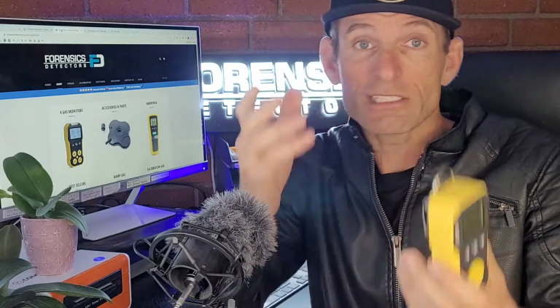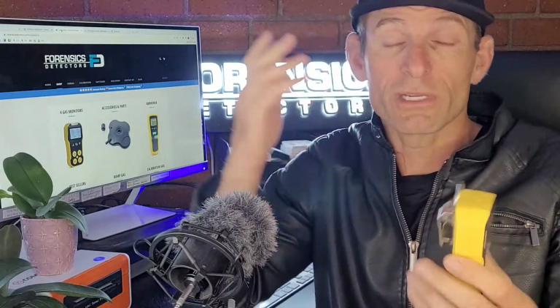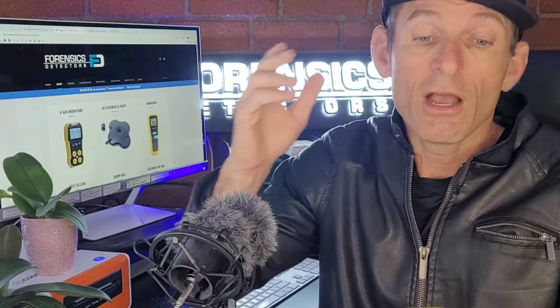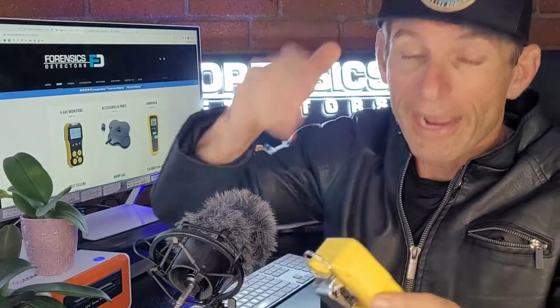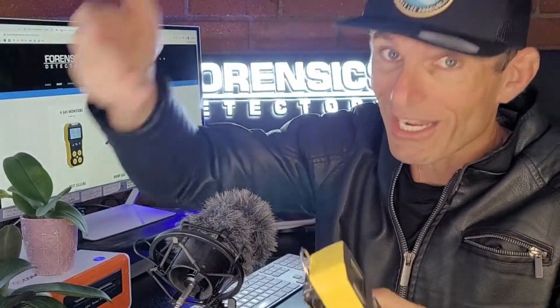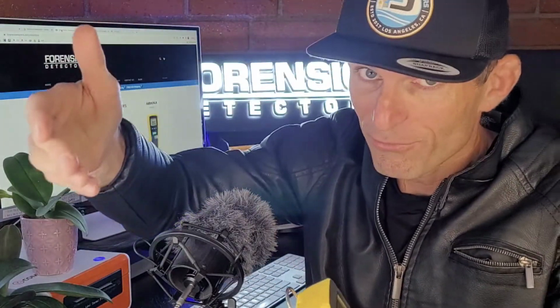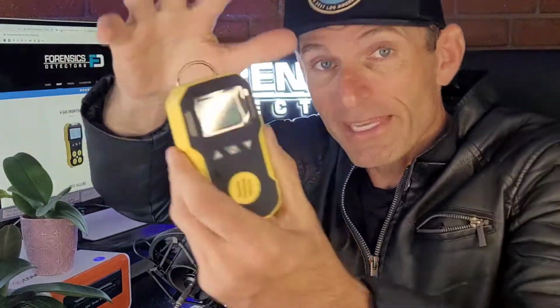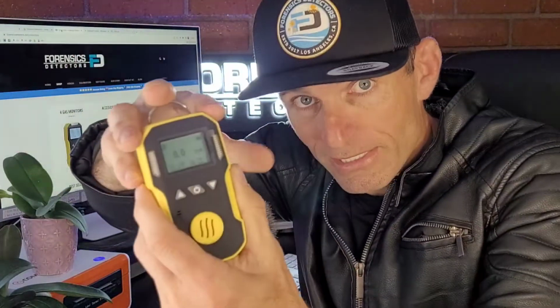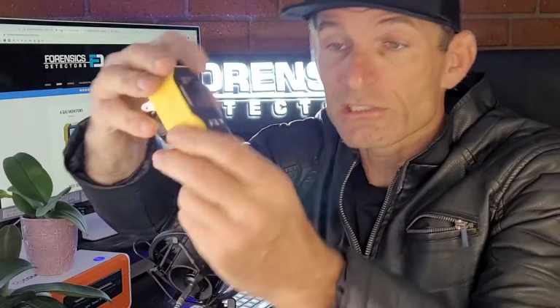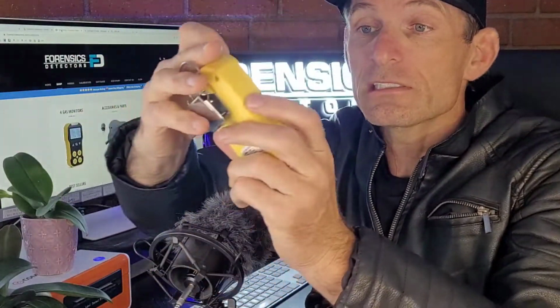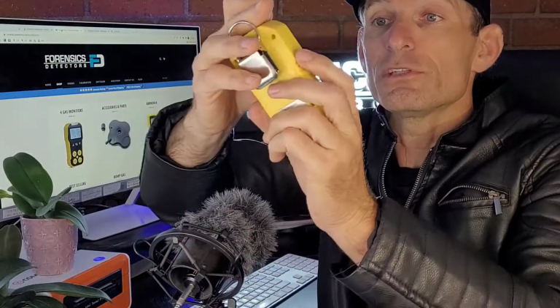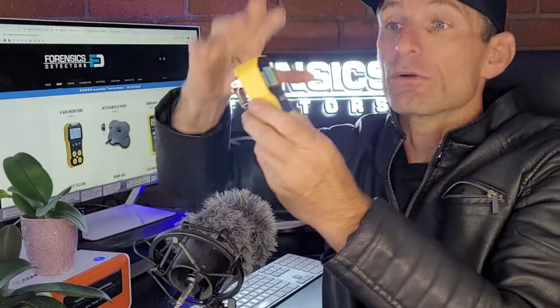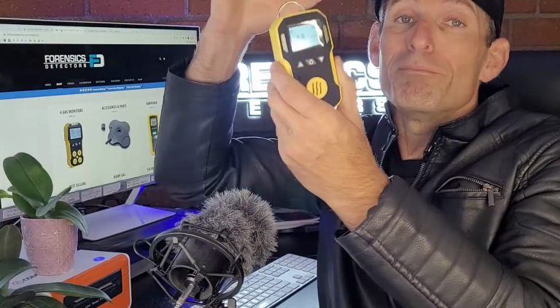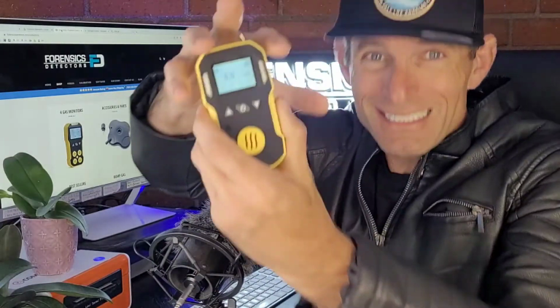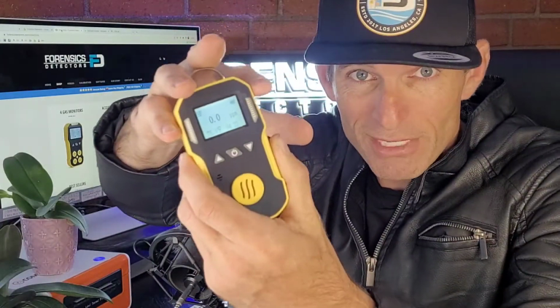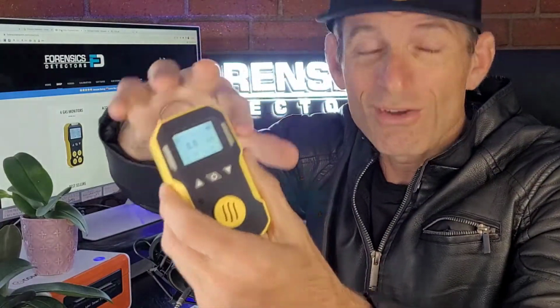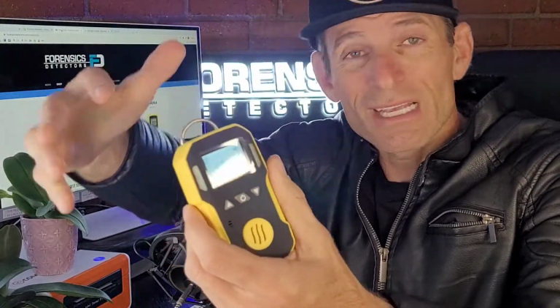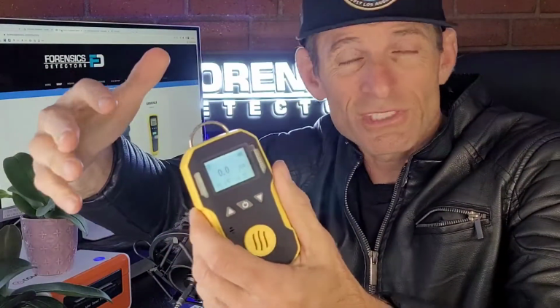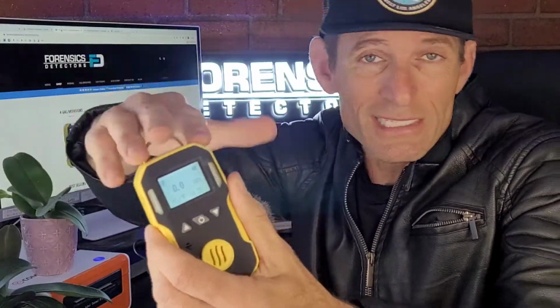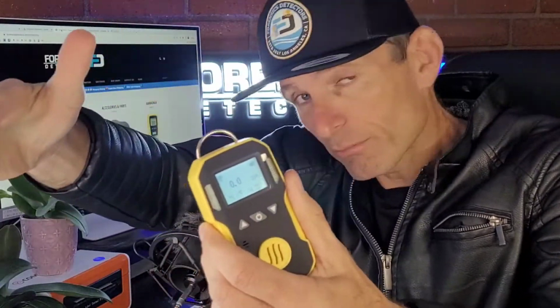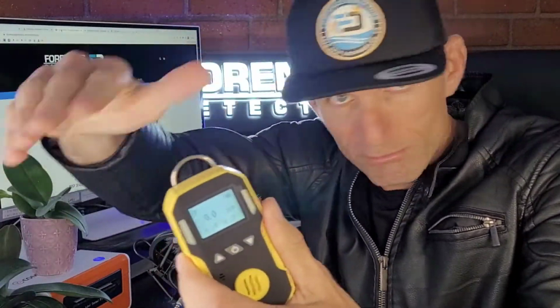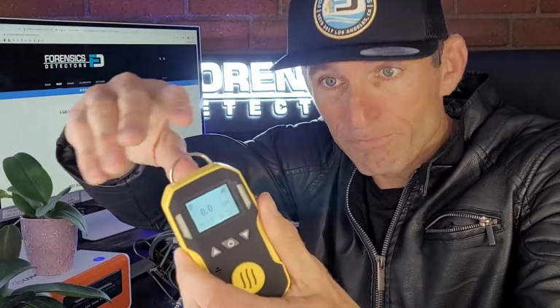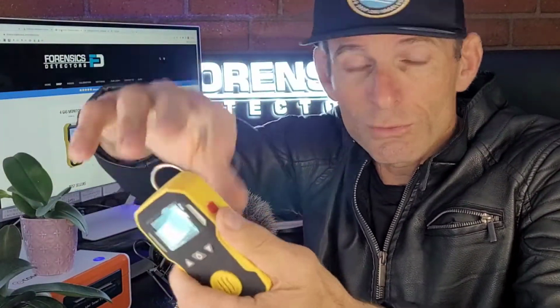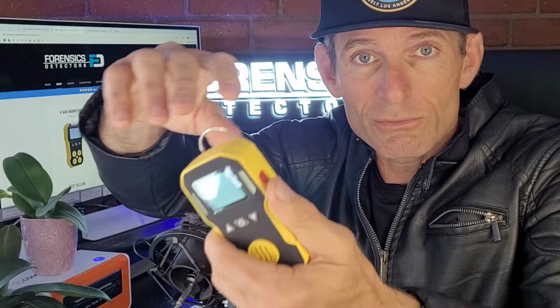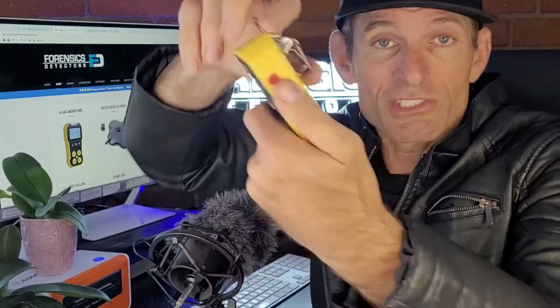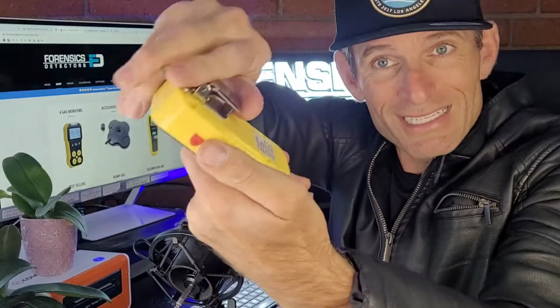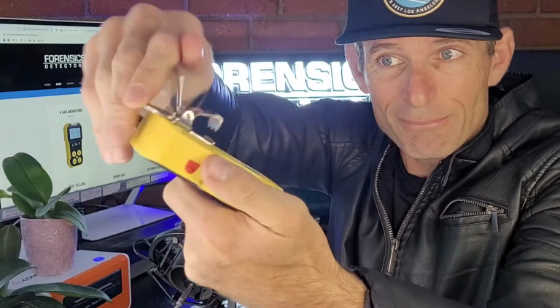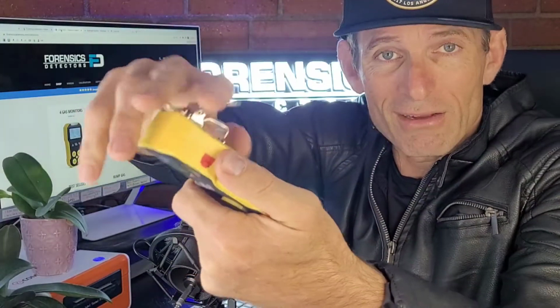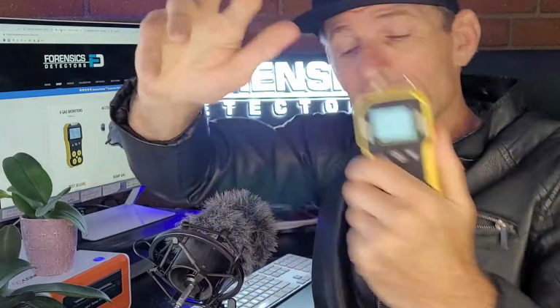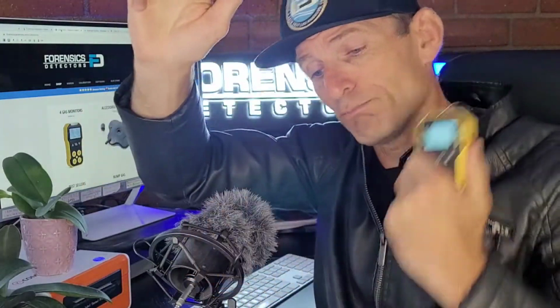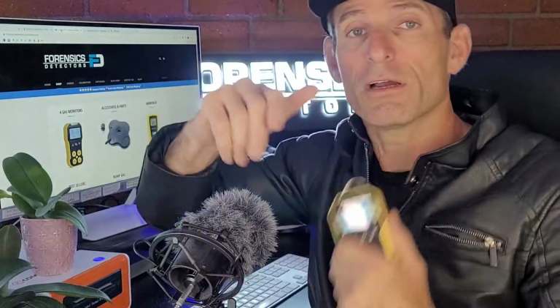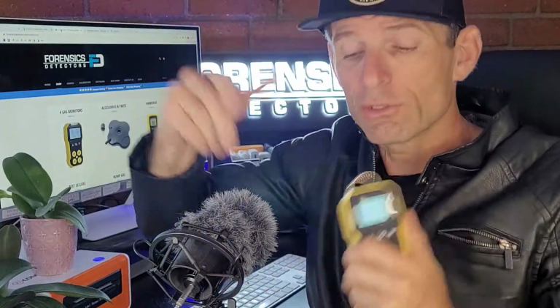Look at this unit — massive battery, all the alarms you need: LED, vibration, and buzzer. USB recharge and an alligator clip right here. Pop it on and you're good to go.